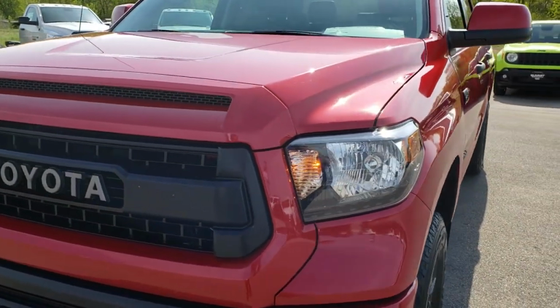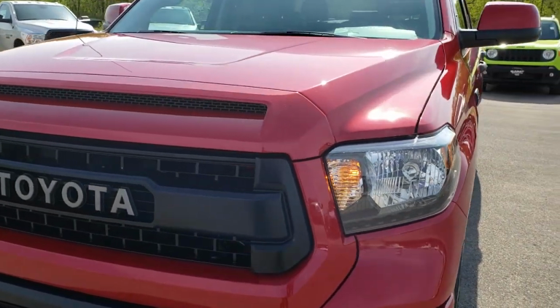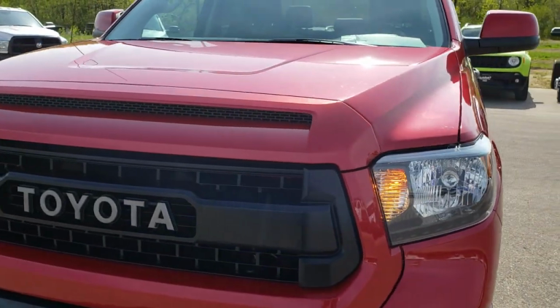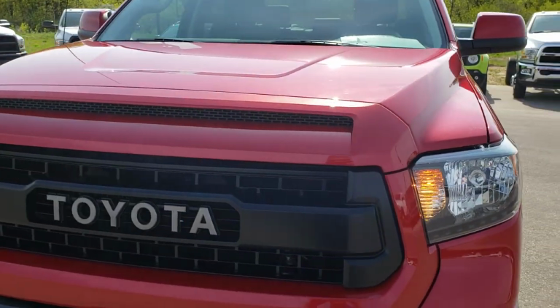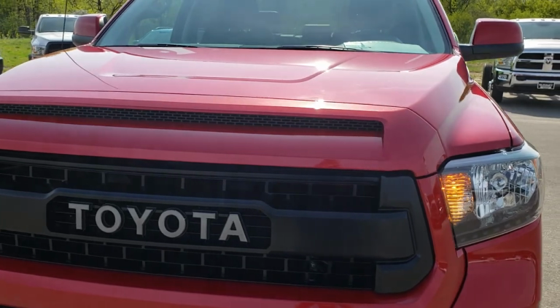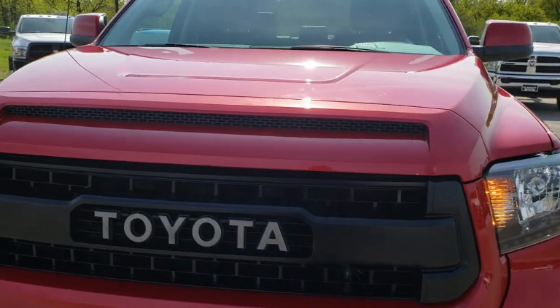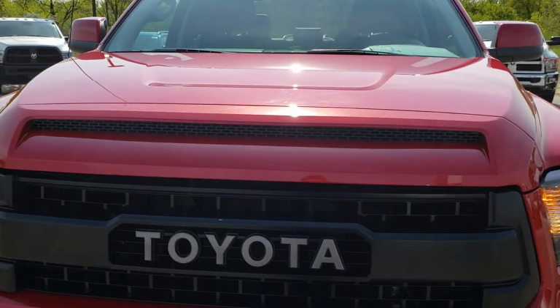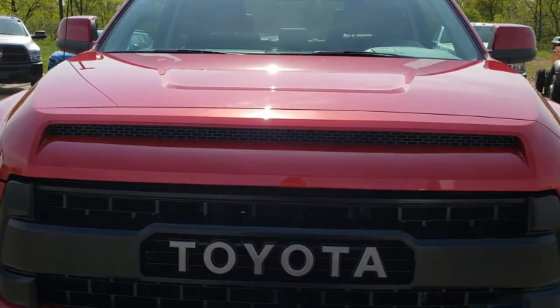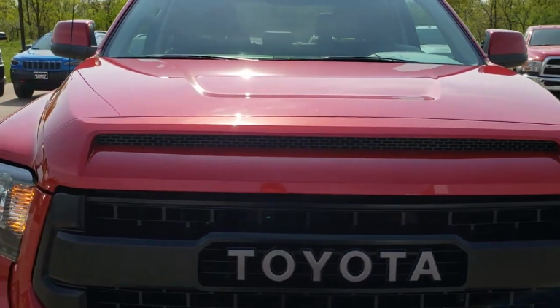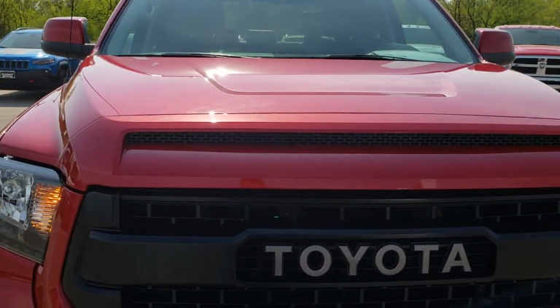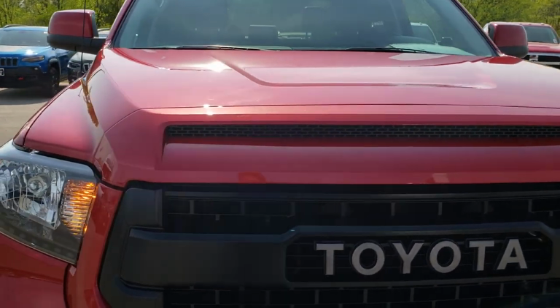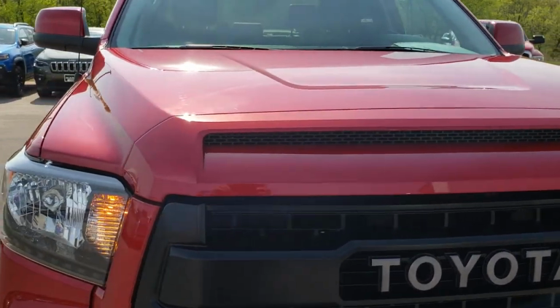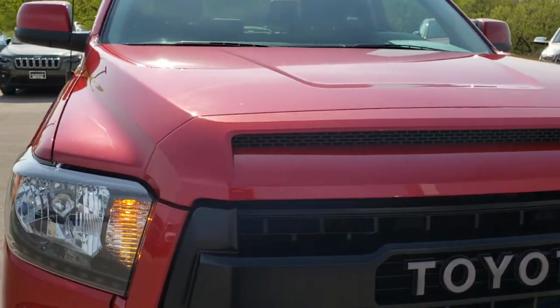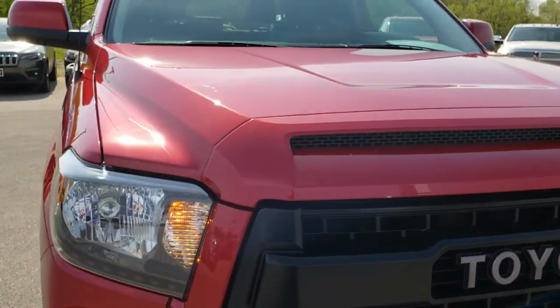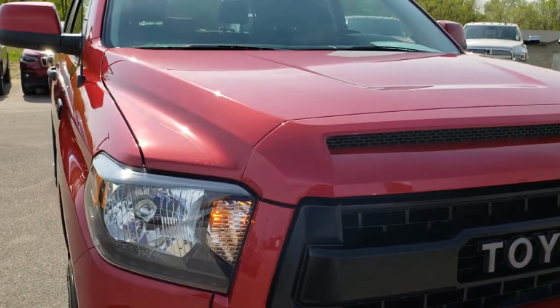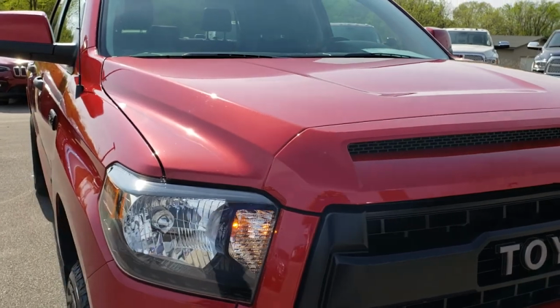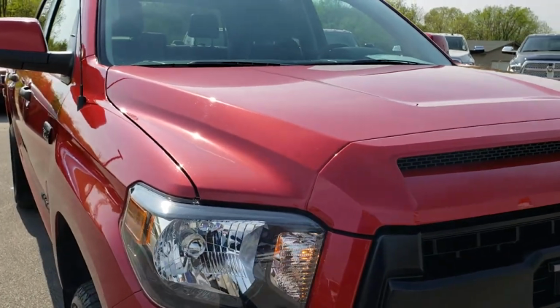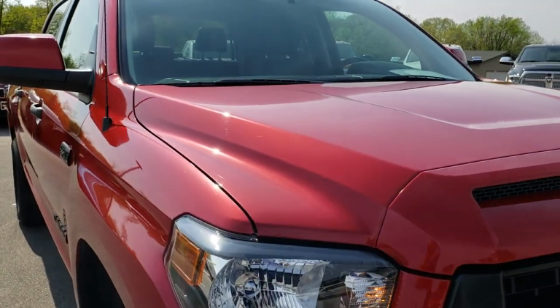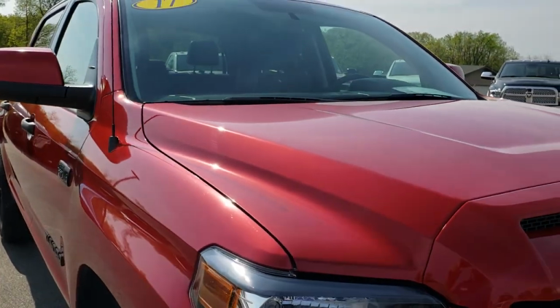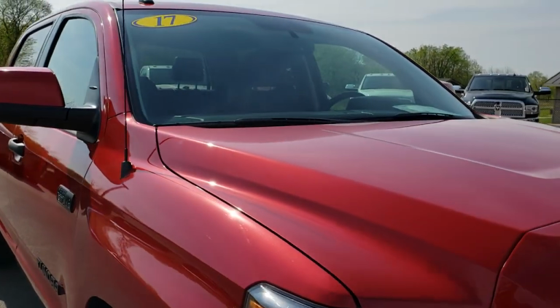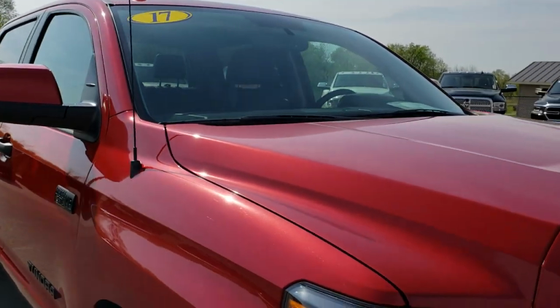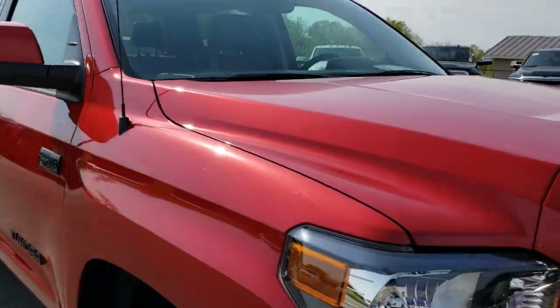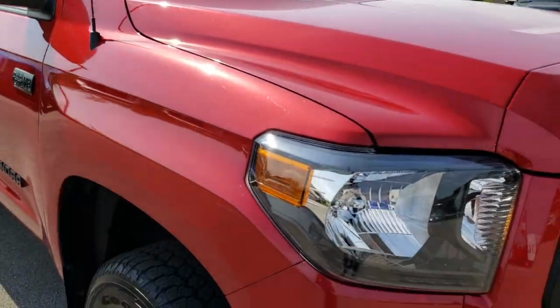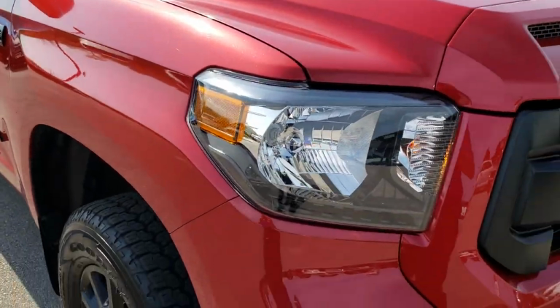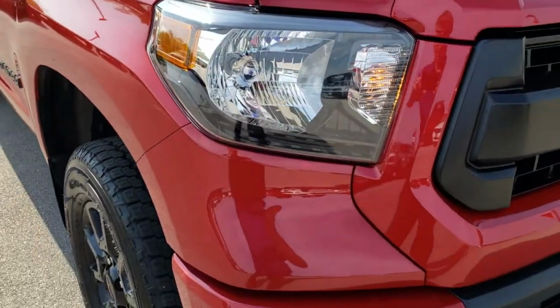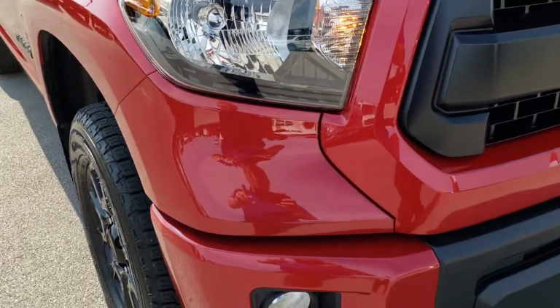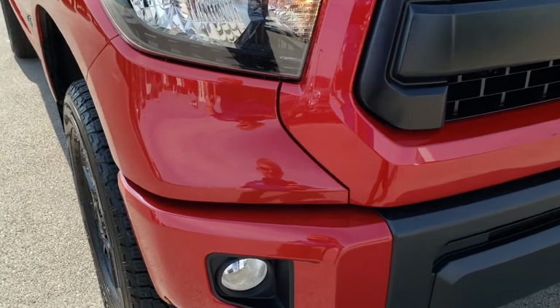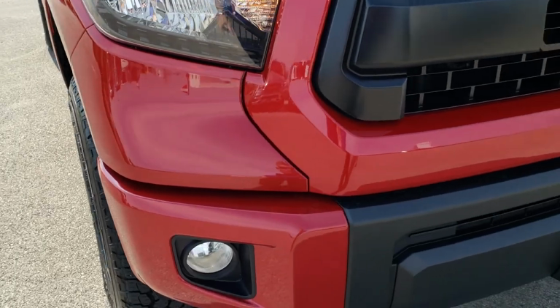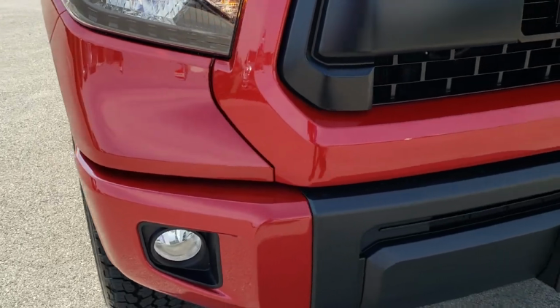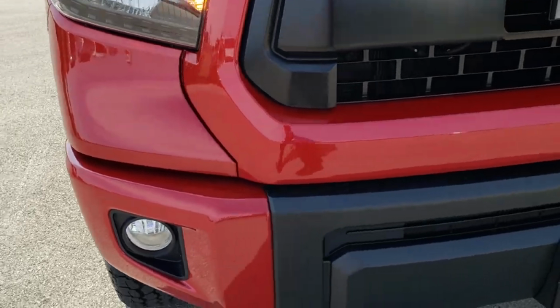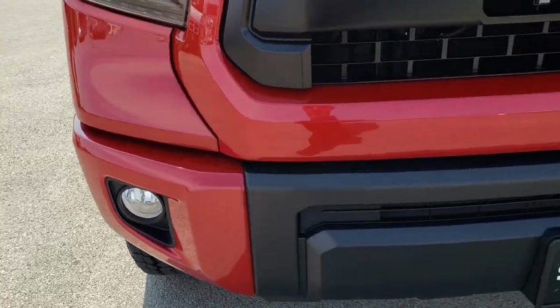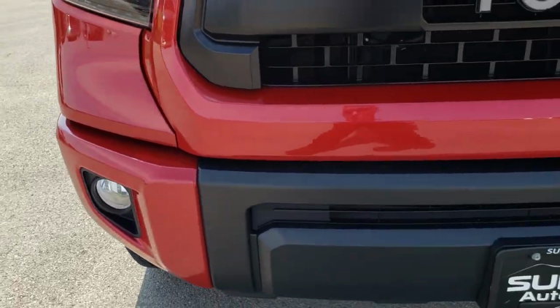Today, we are checking out this super clean 2017 Toyota Tundra CrewMax Shortbox TRD Pro. This truck has the 5.7 liter V8 motor.